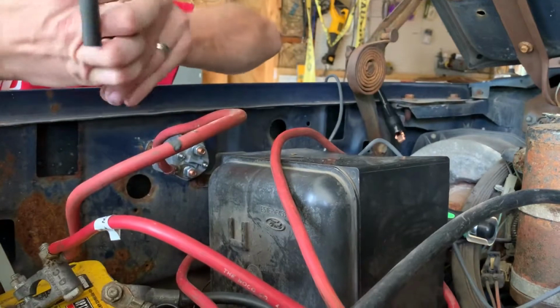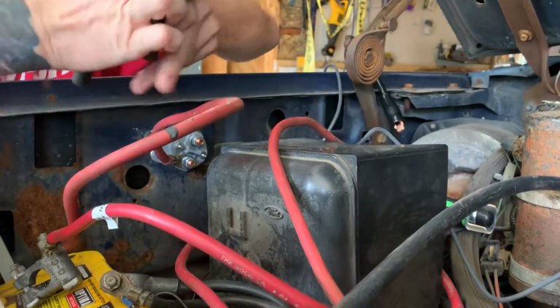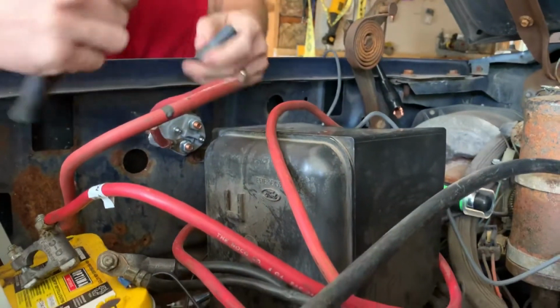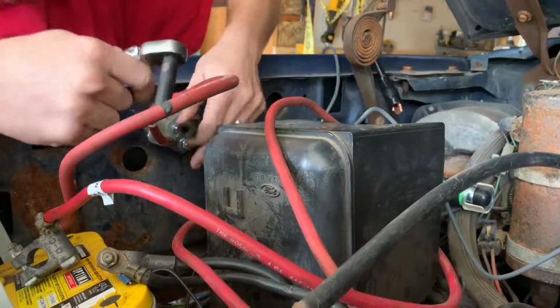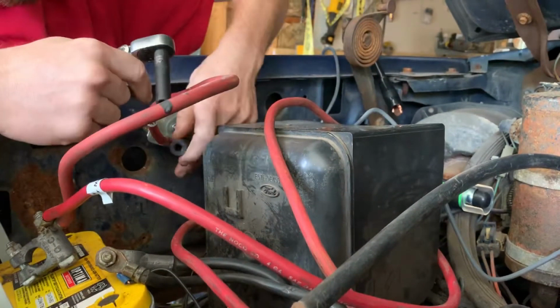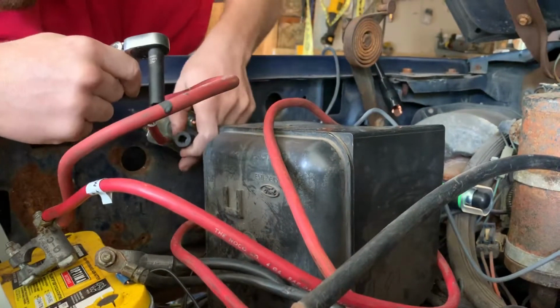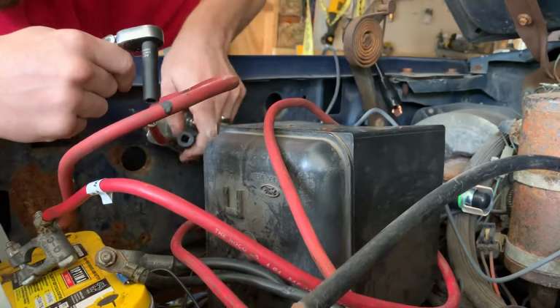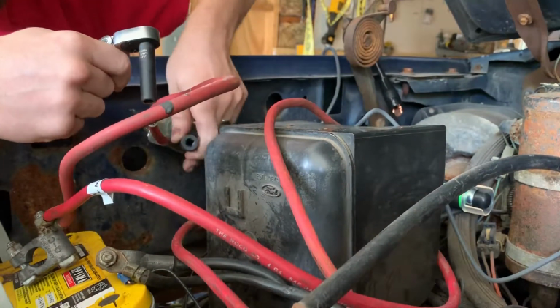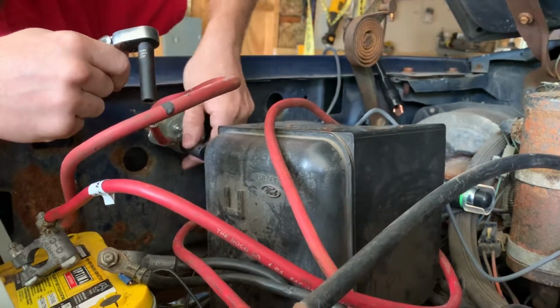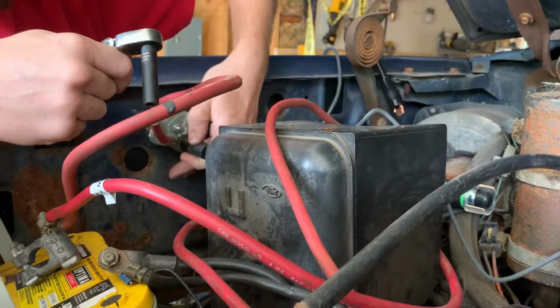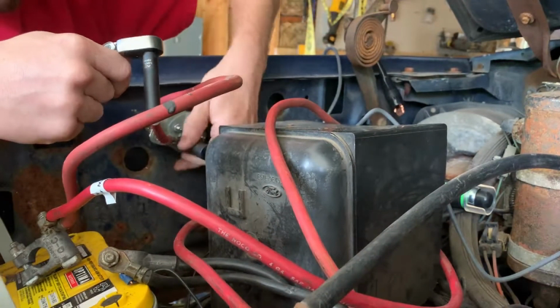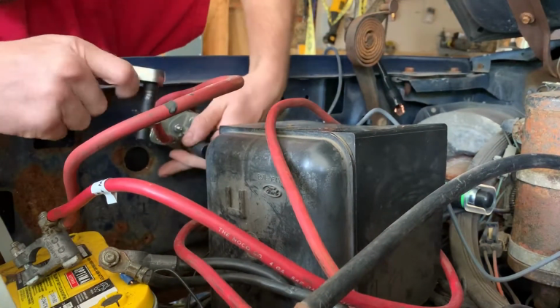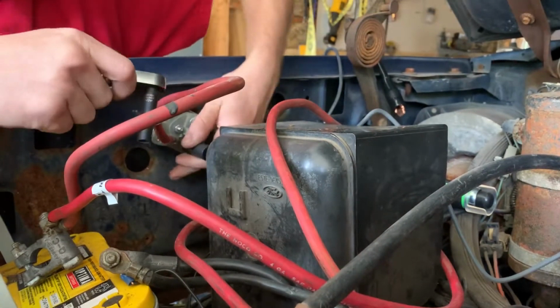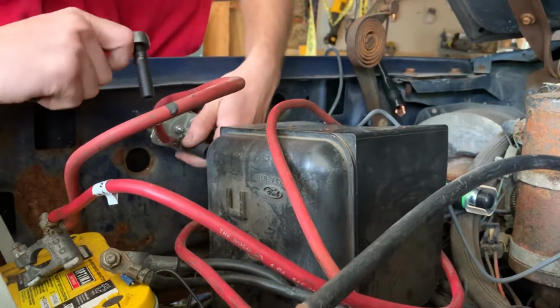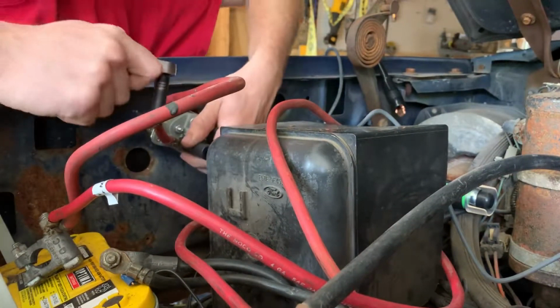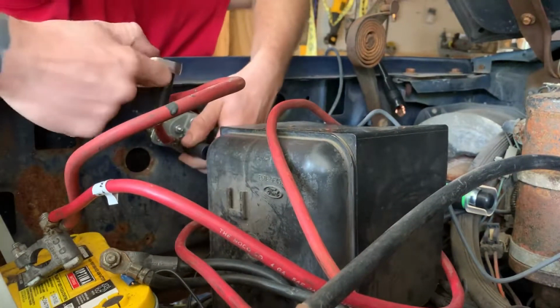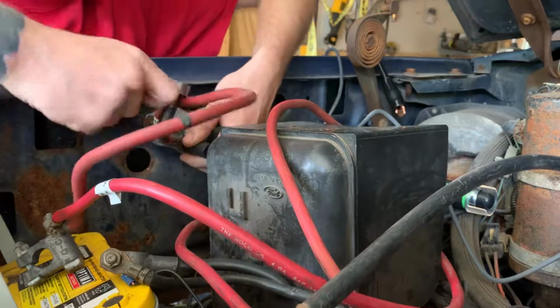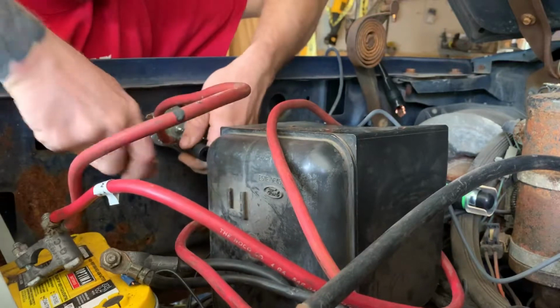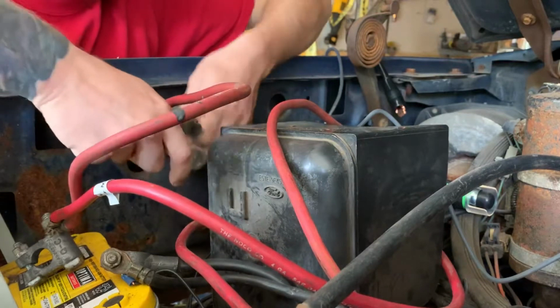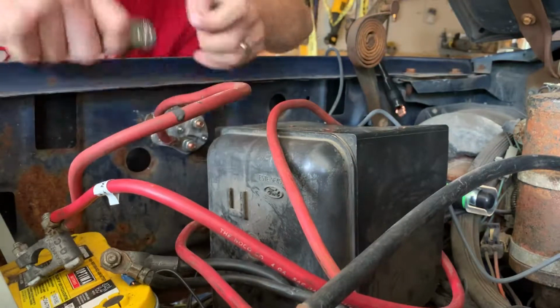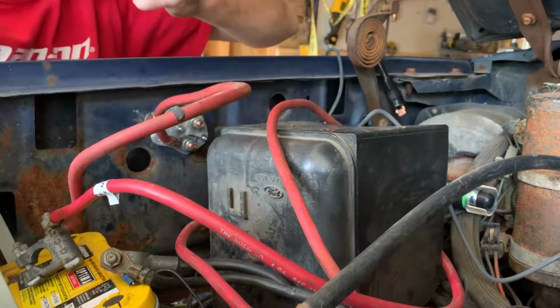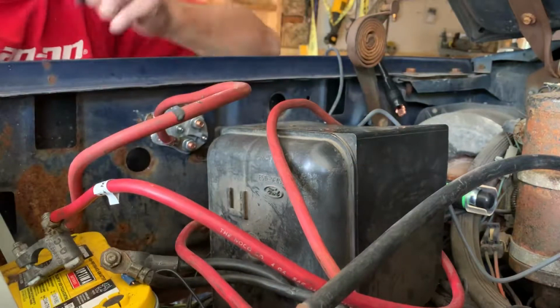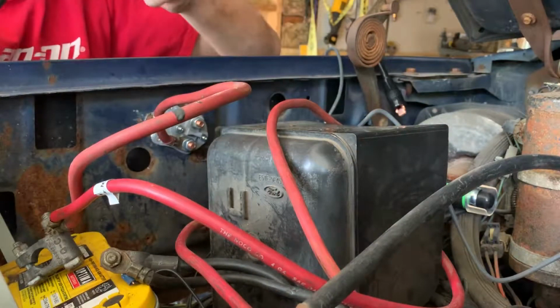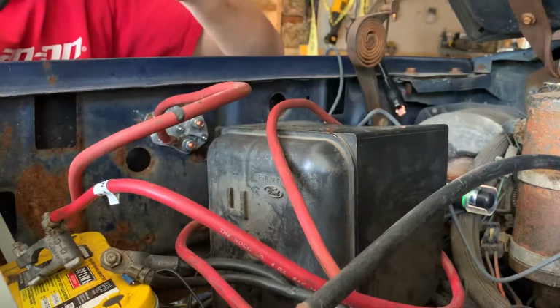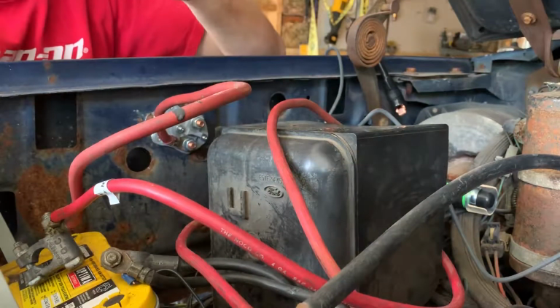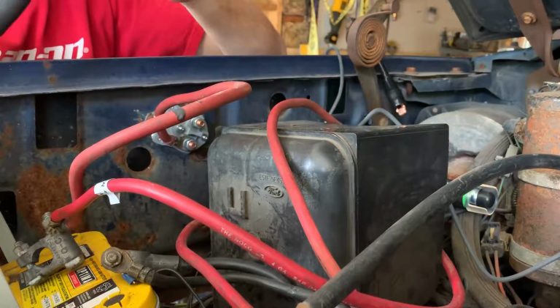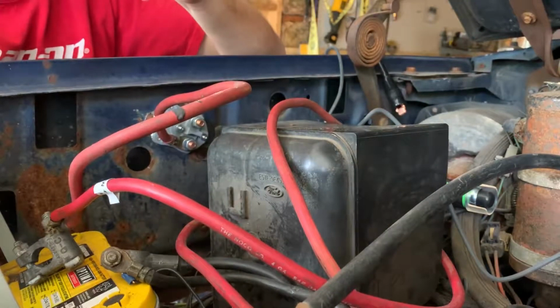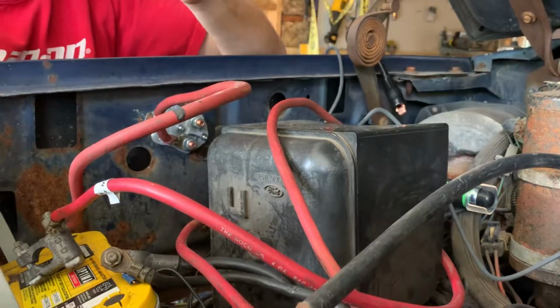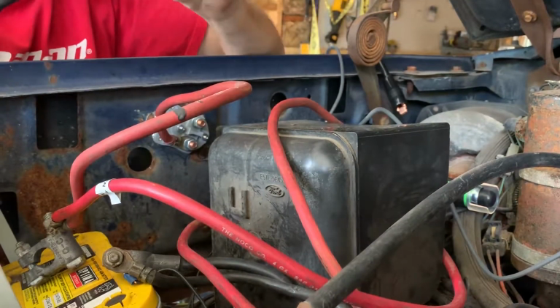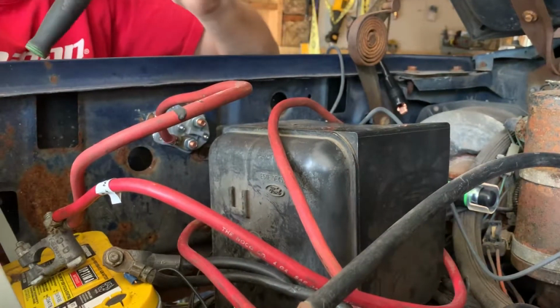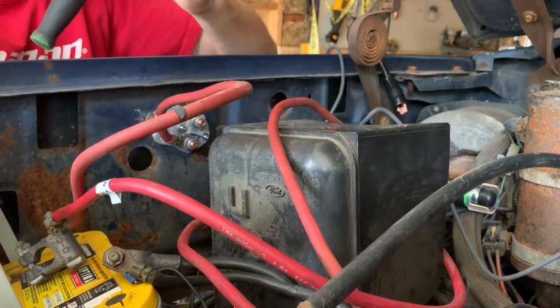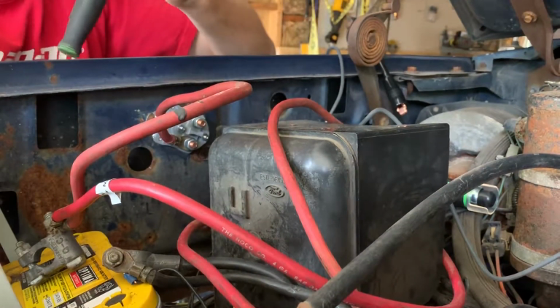We're eventually going to clean up all these wires and redo them, but just for time's sake we're going to try to get it running so we can move it out of the garage and back and forth. We've got other projects we've got to pull in.